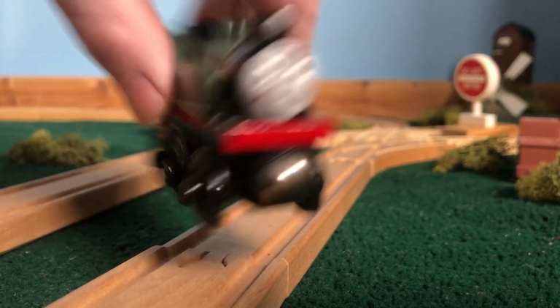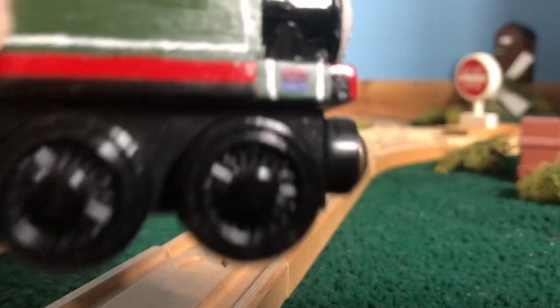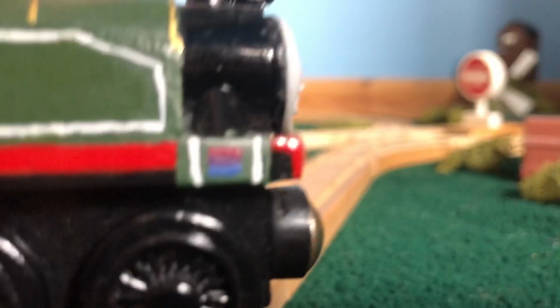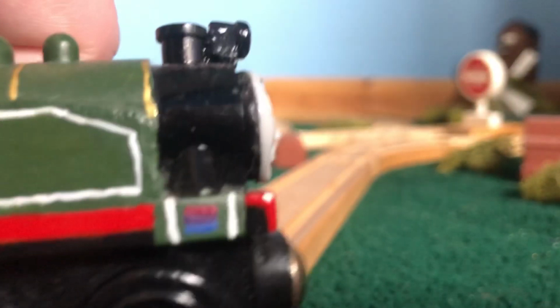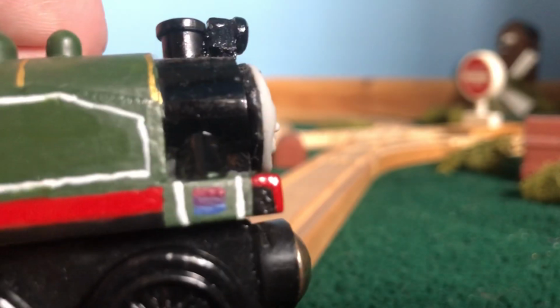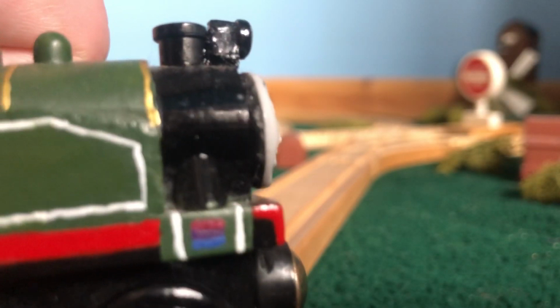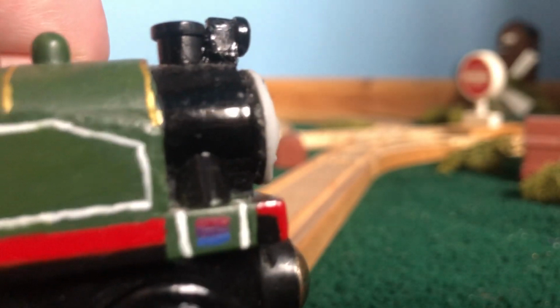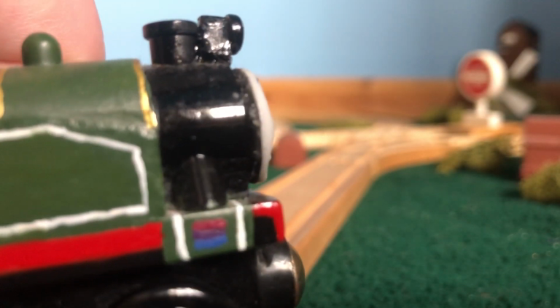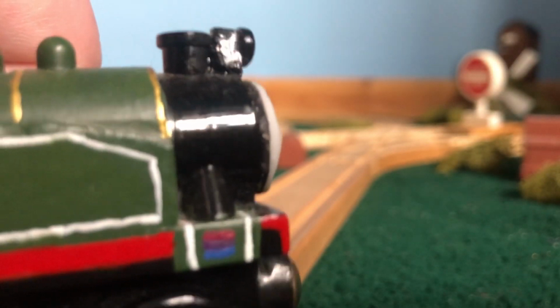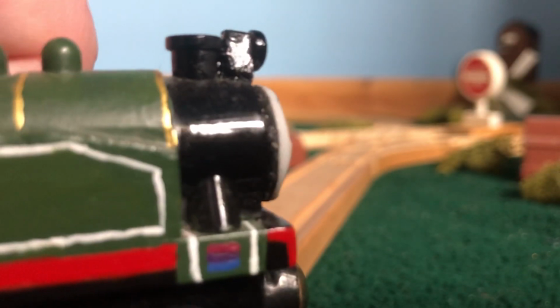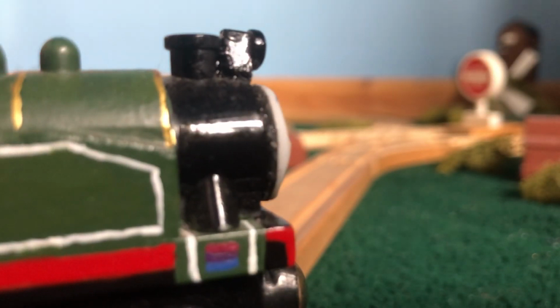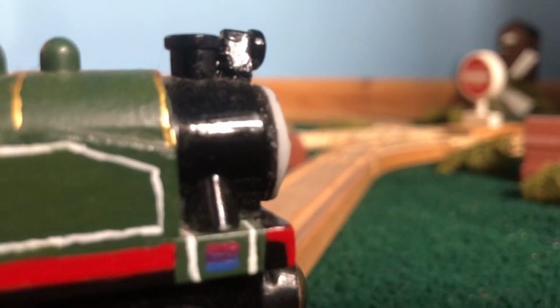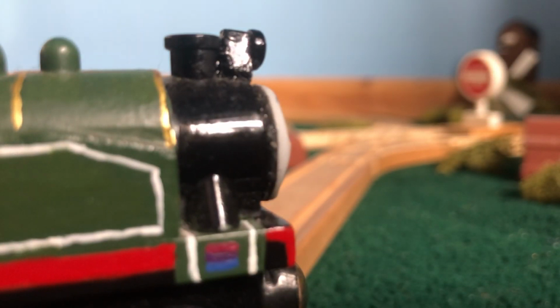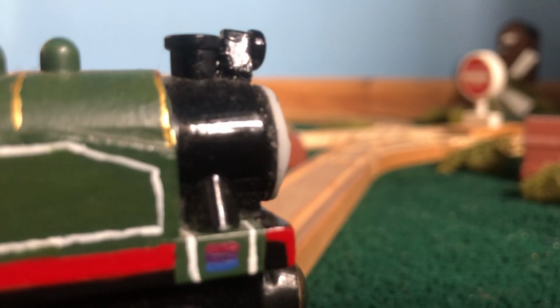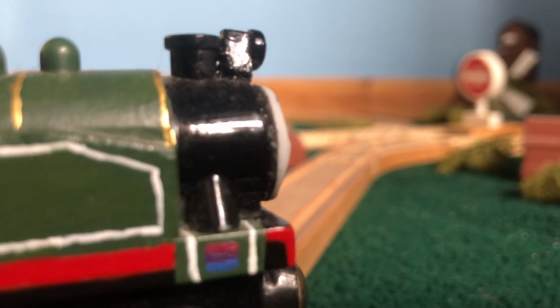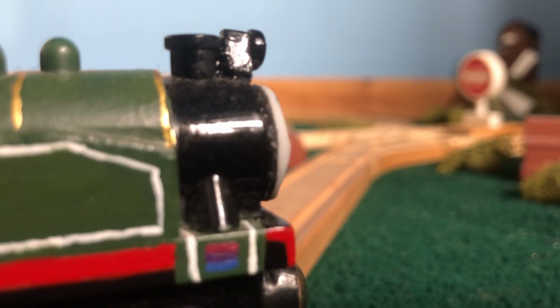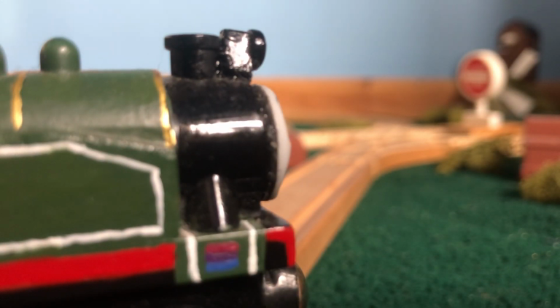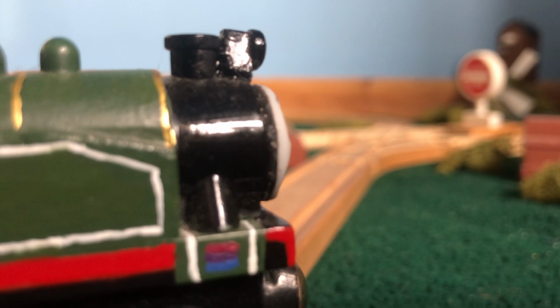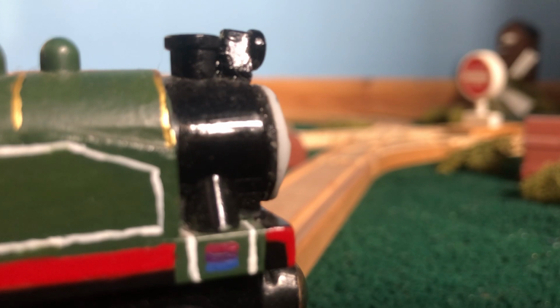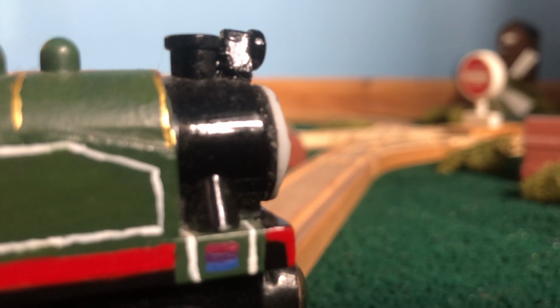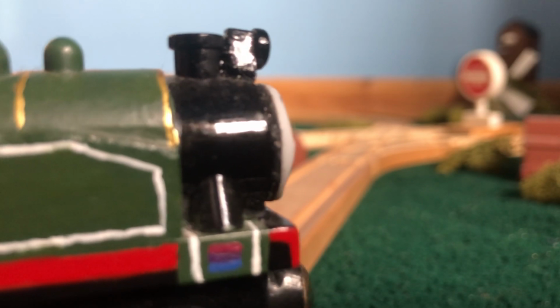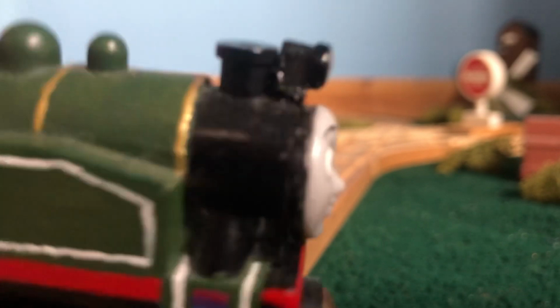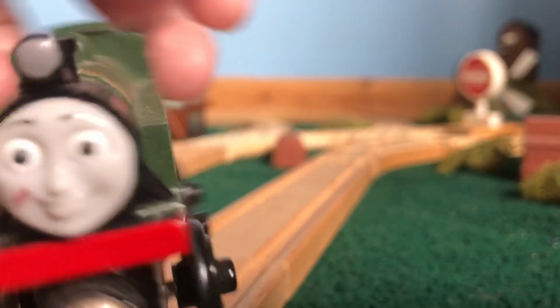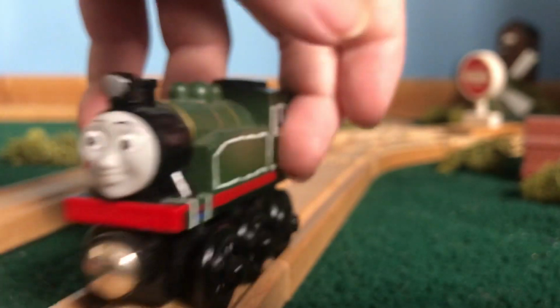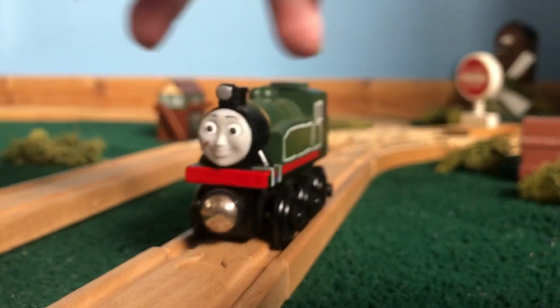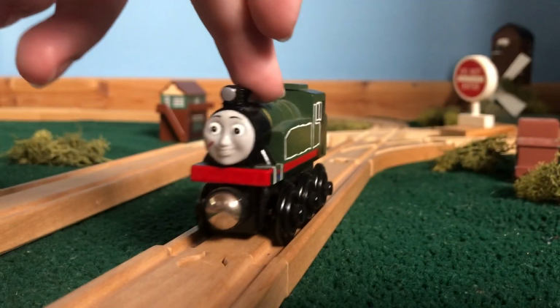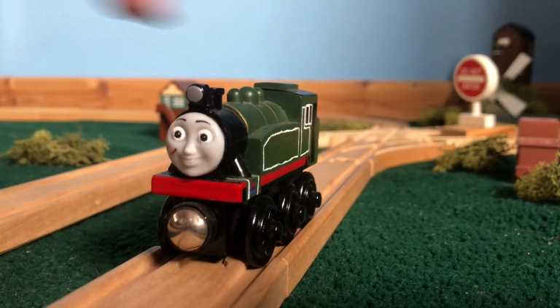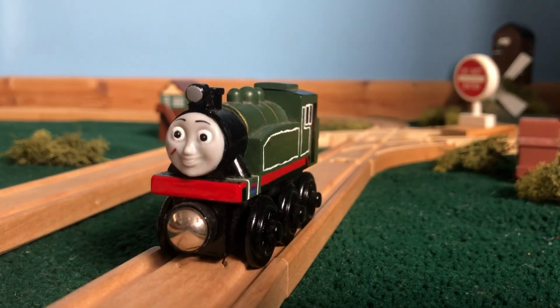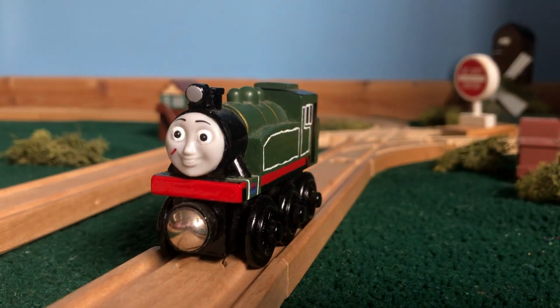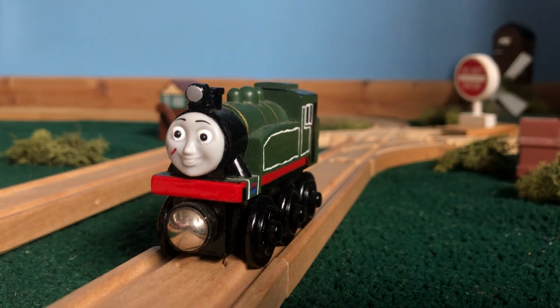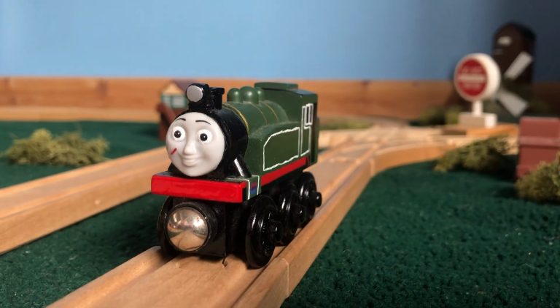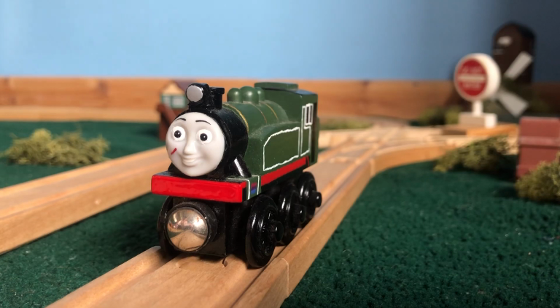I also added this on the side of her cylinders — that is the bi flag, if you couldn't tell. I thought that would be fitting to do since it's pride month, well, pride month is nearly over, but you get the idea.